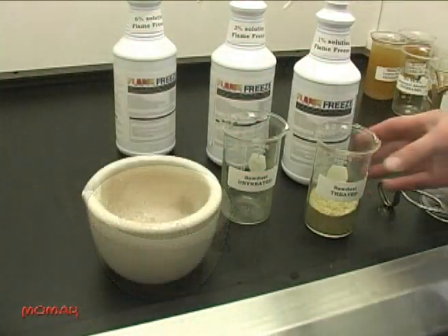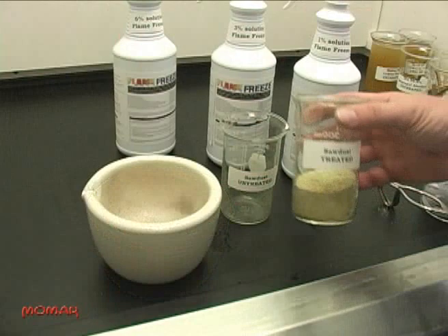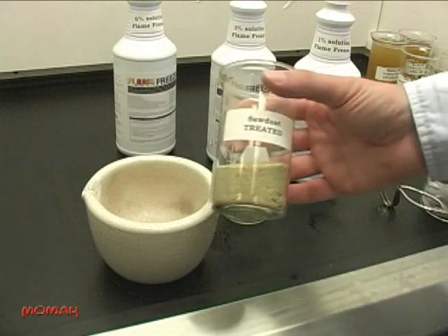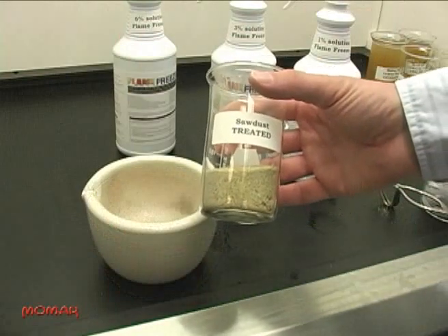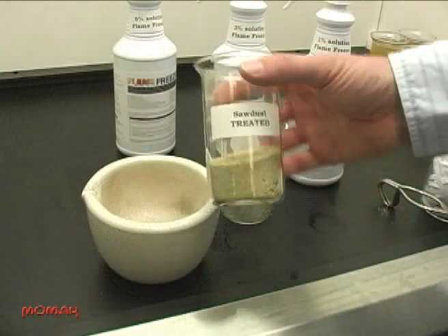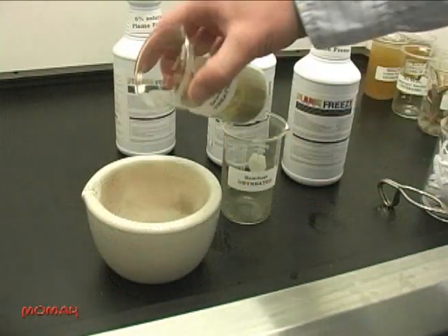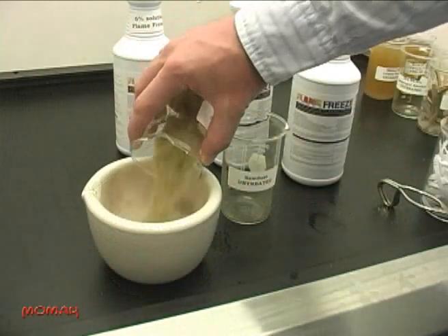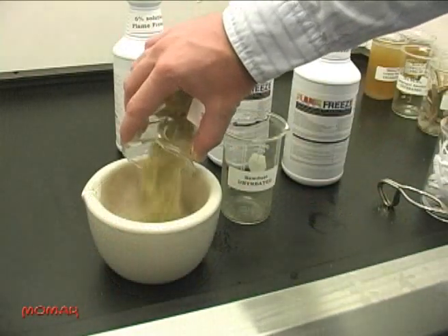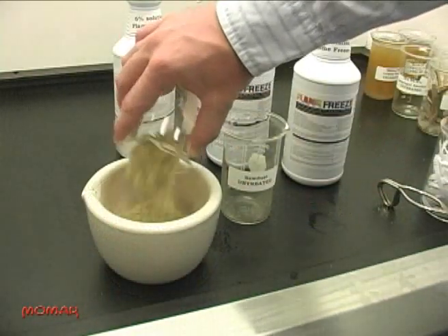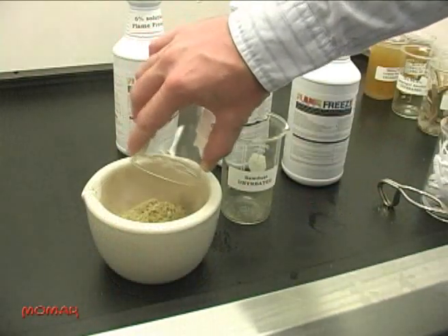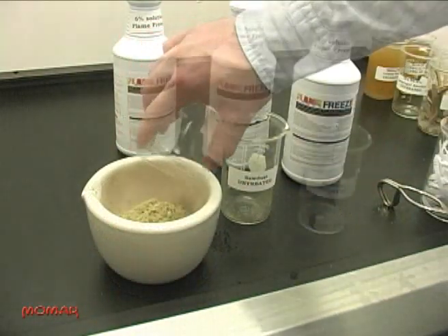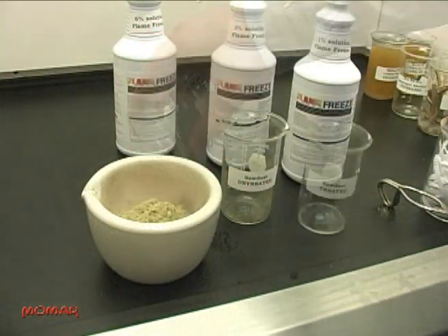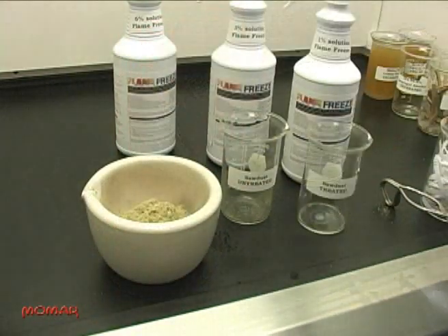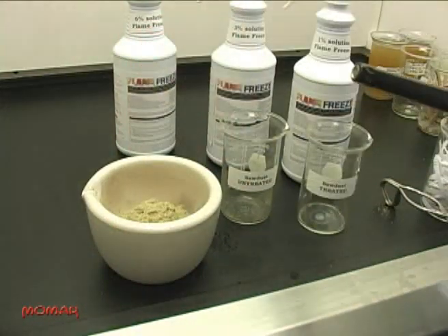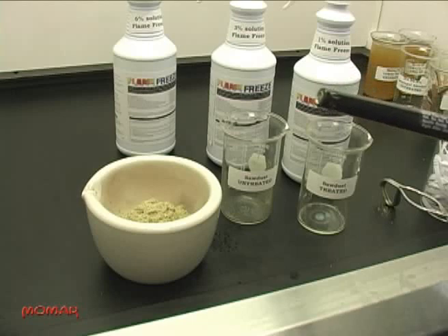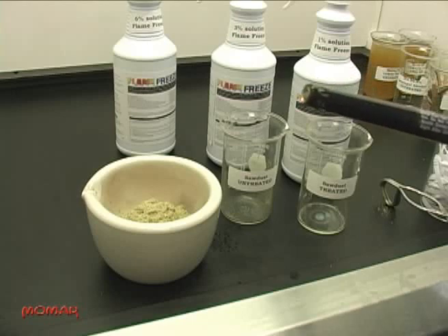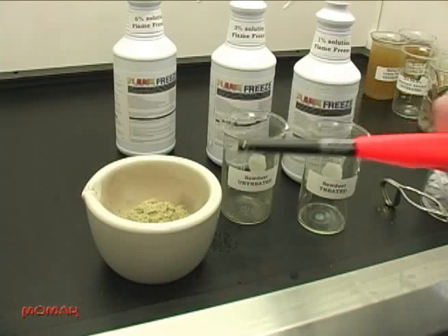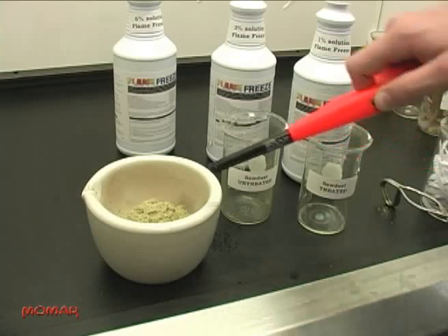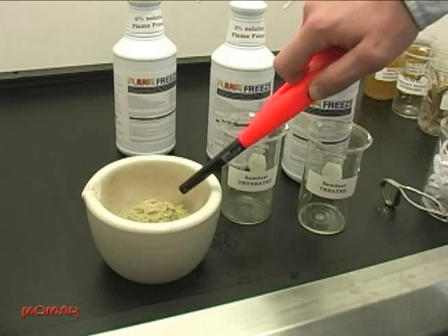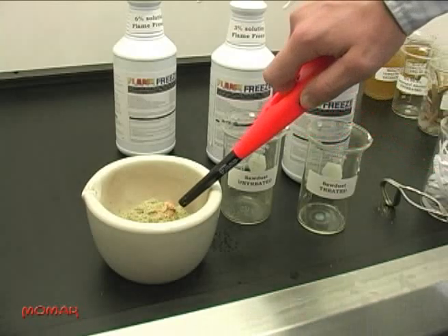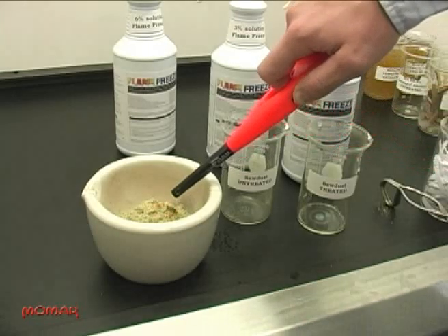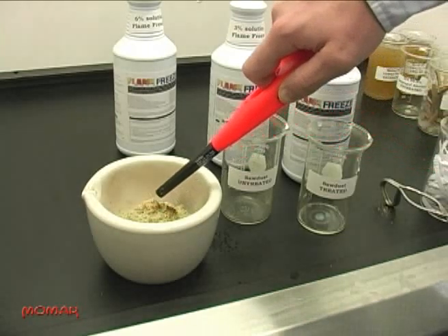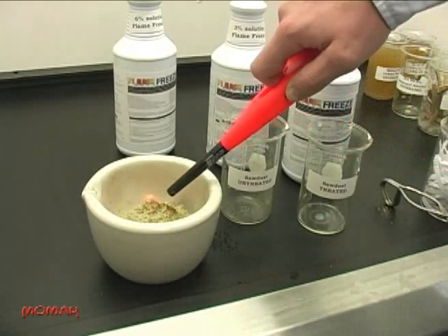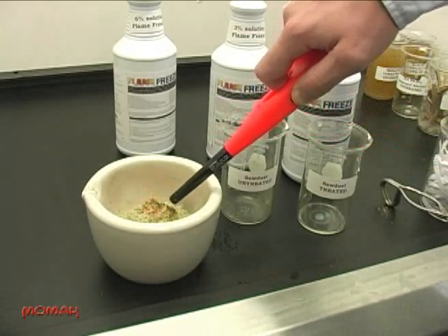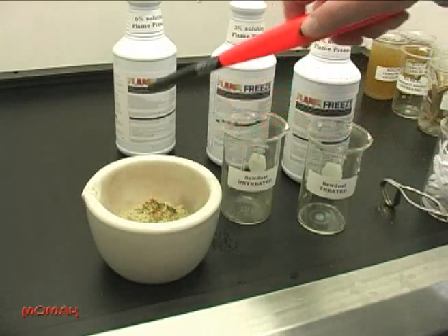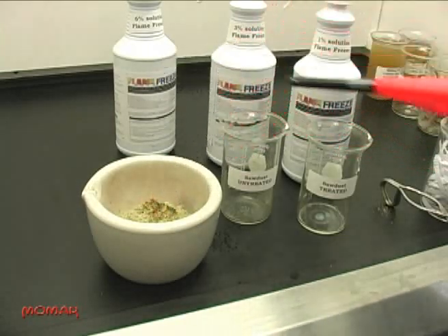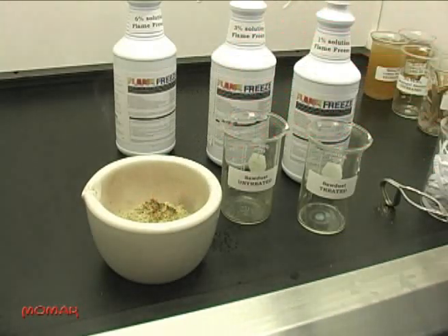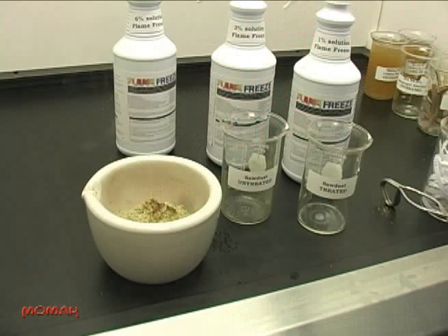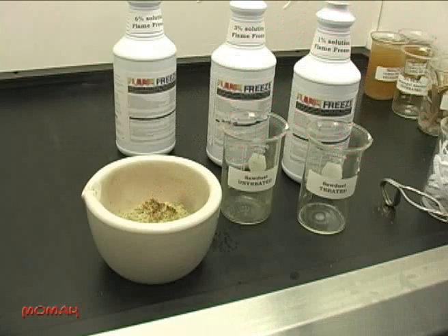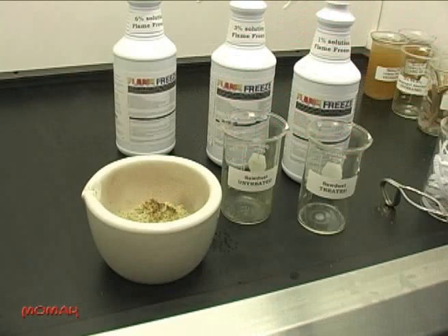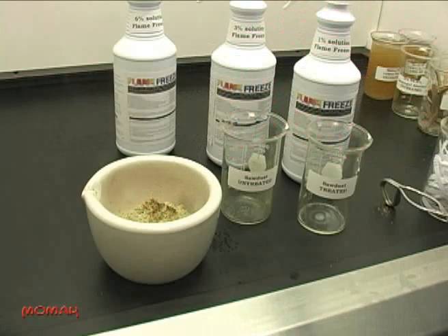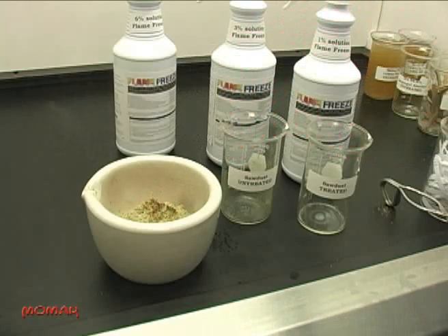Now we'll test sawdust that has been treated with a 3% solution of Flame Freeze. When exposed to the same flame, the treated sawdust will burn for a moment, but like the cotton rag, it will not support combustion once the flame is removed.